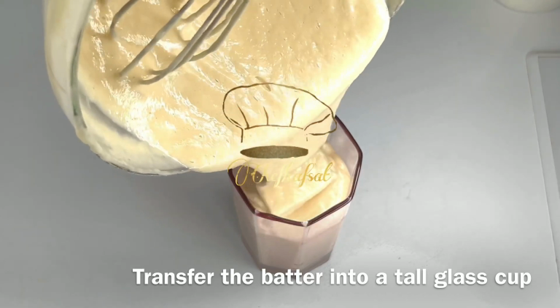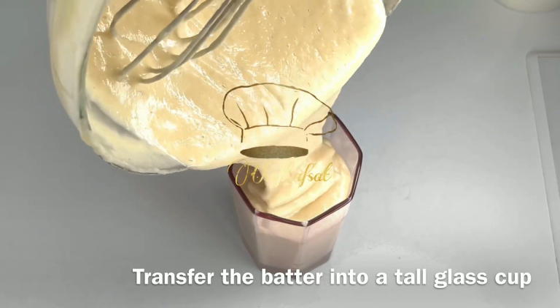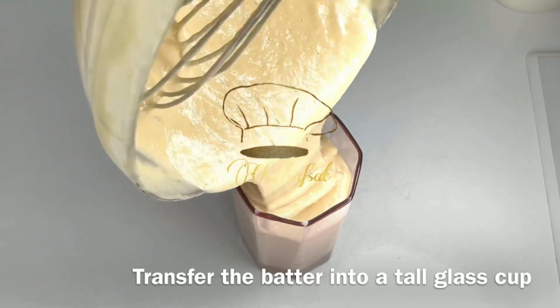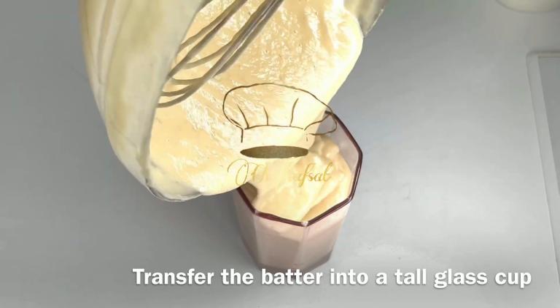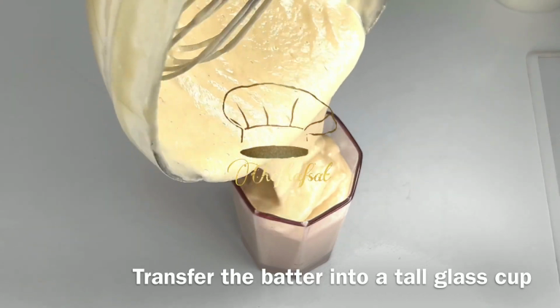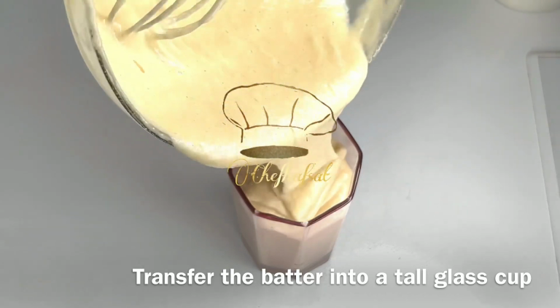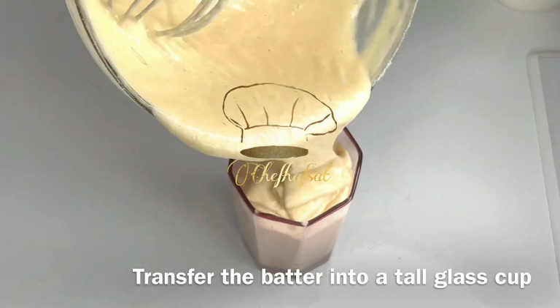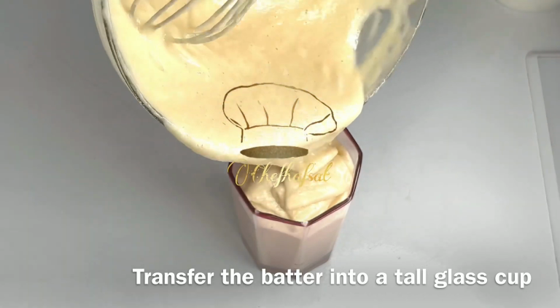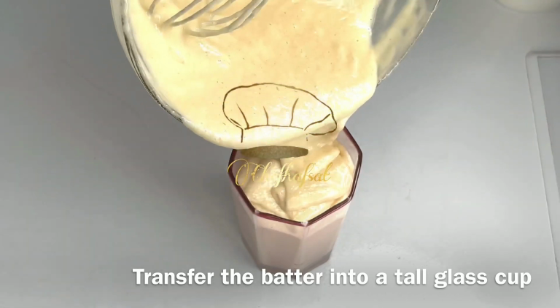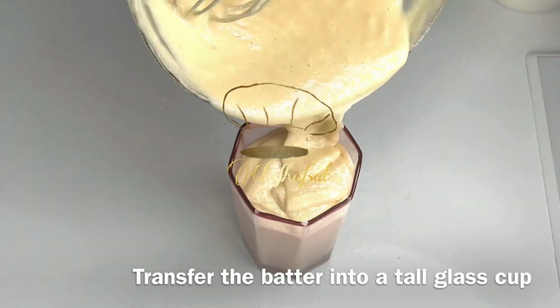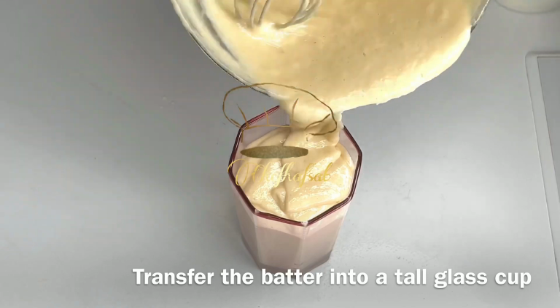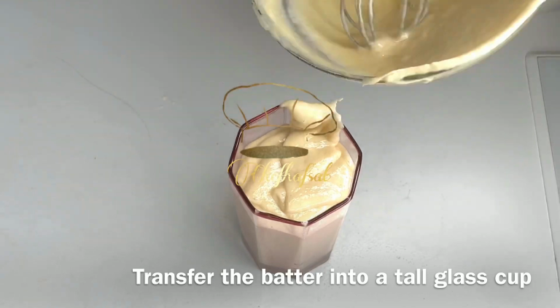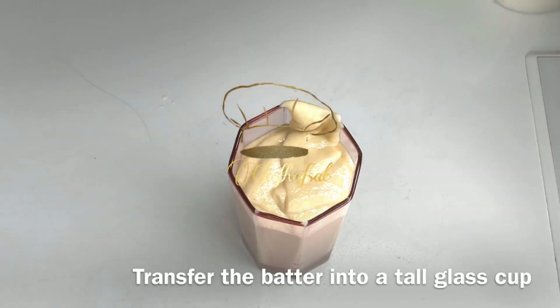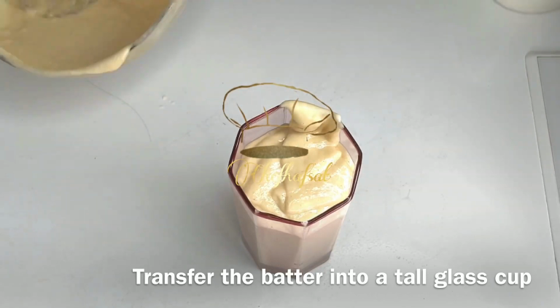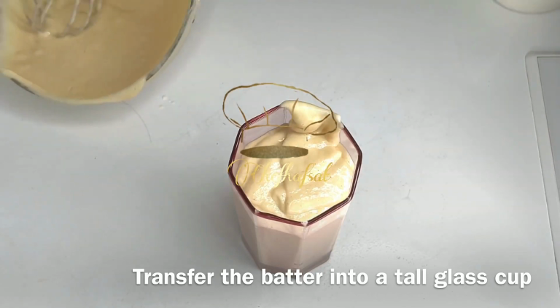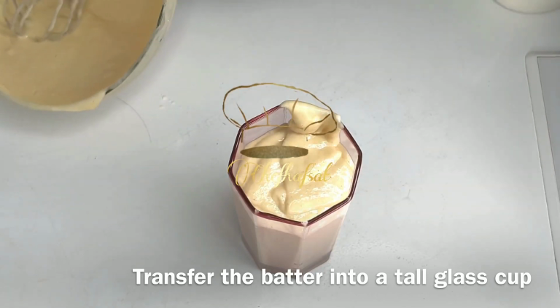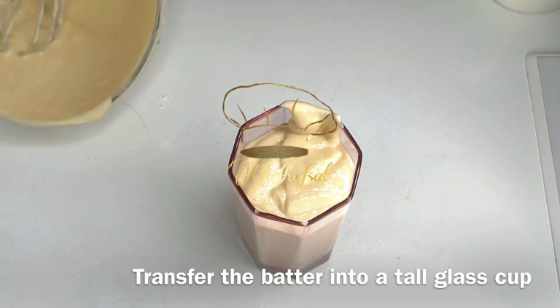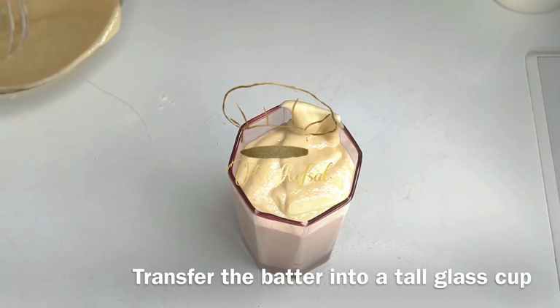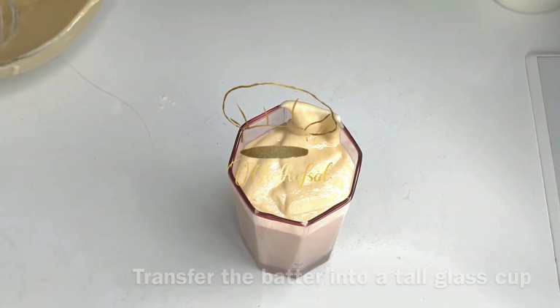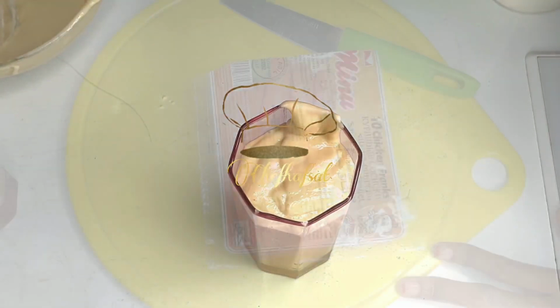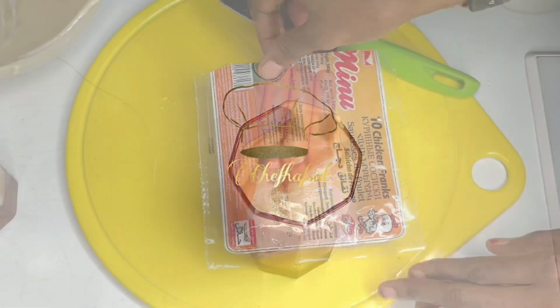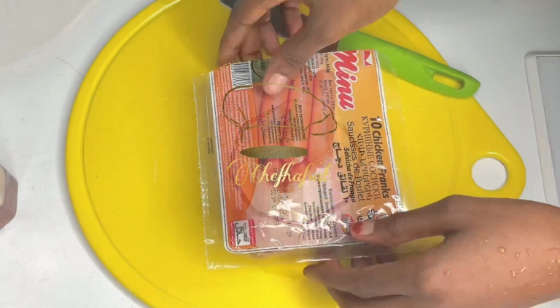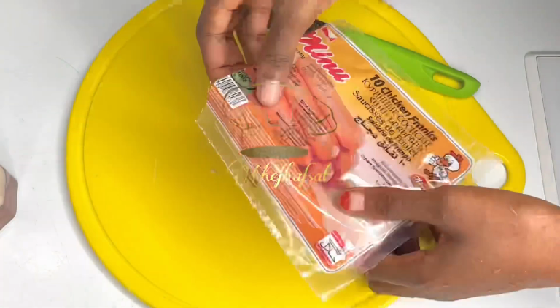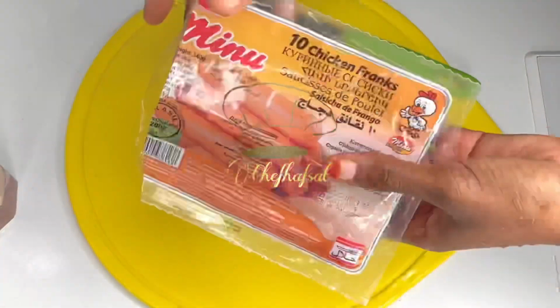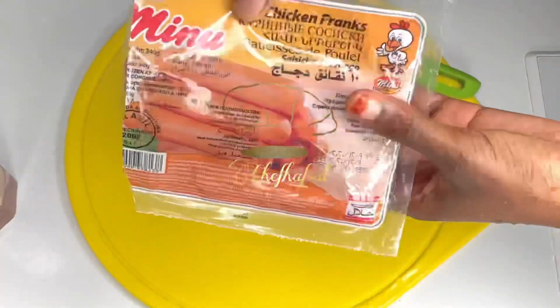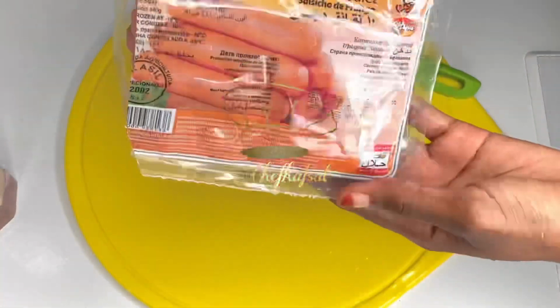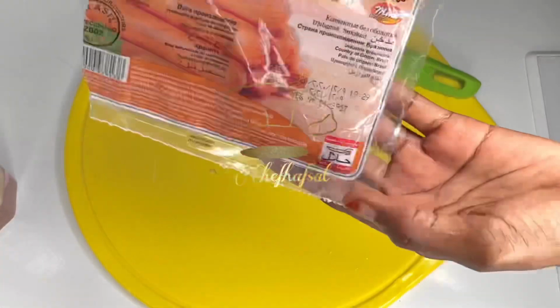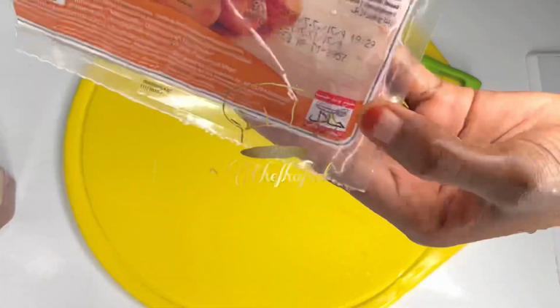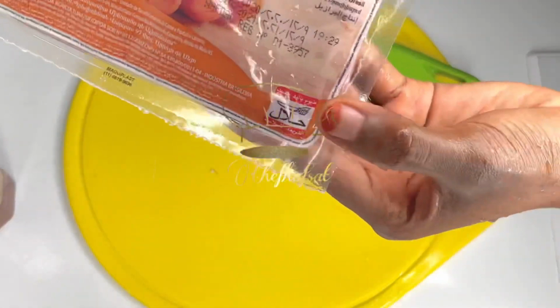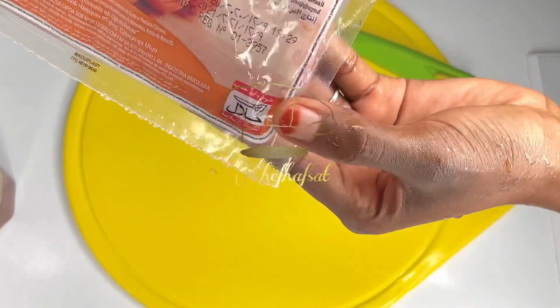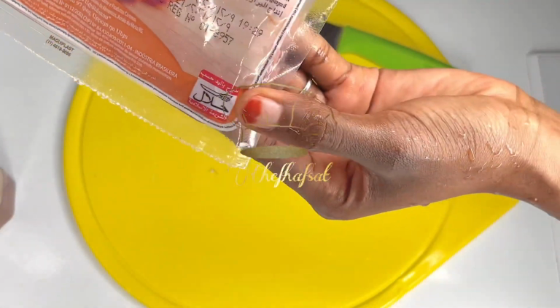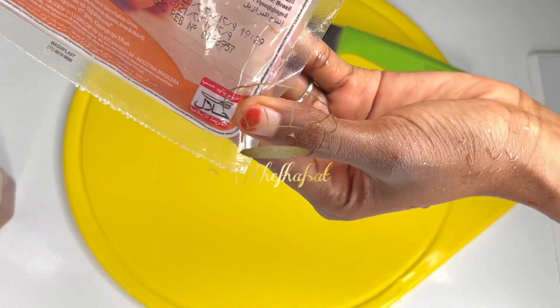Make sure the sausage can fit inside. We're using sausage — chicken sausage, and it is halal.